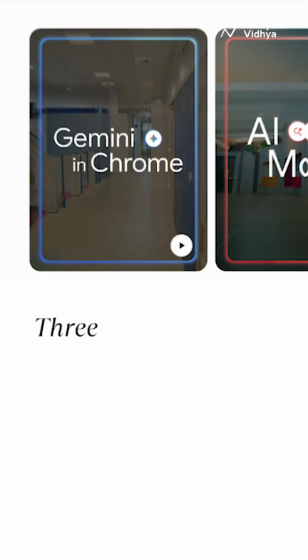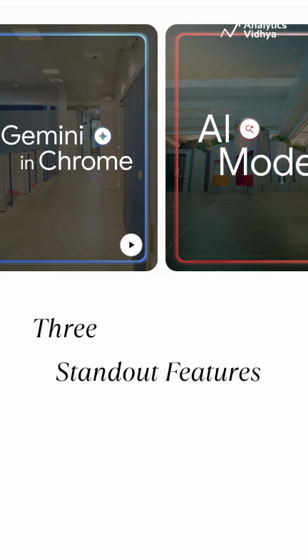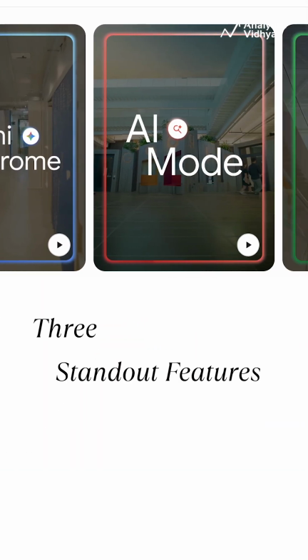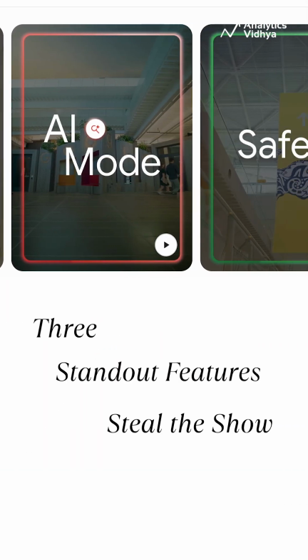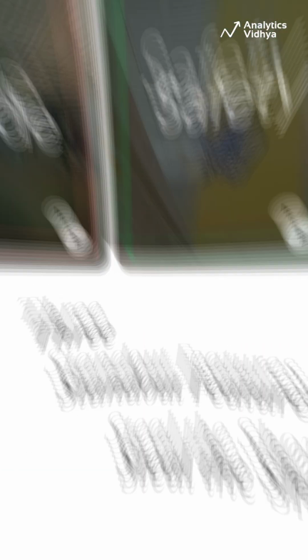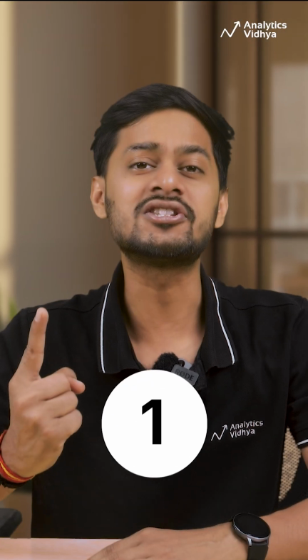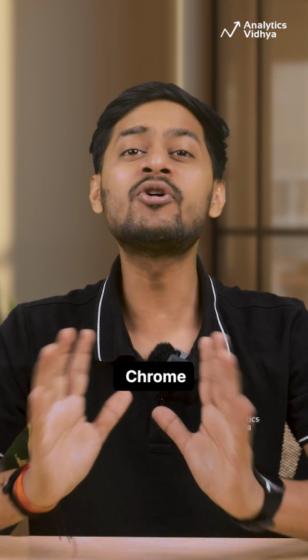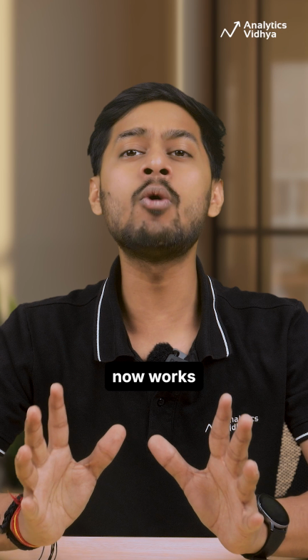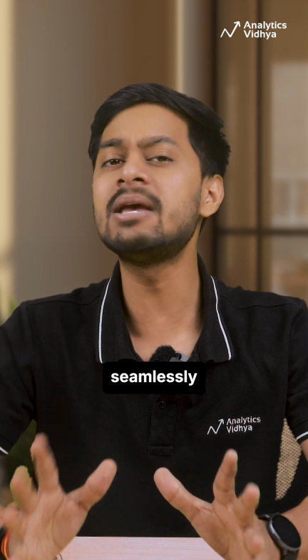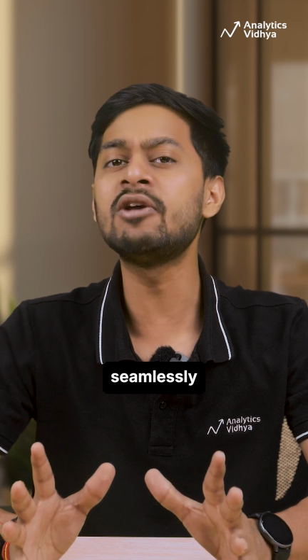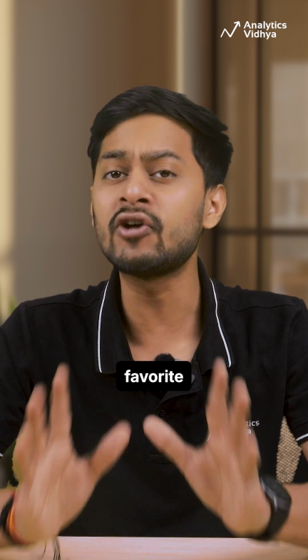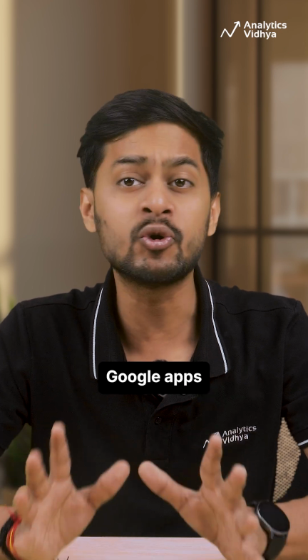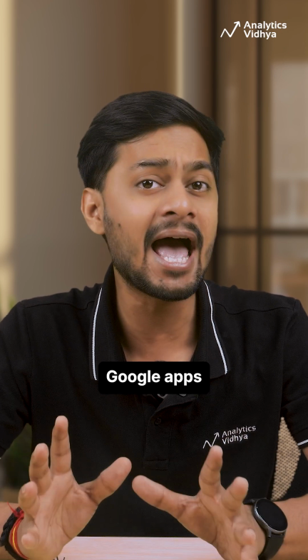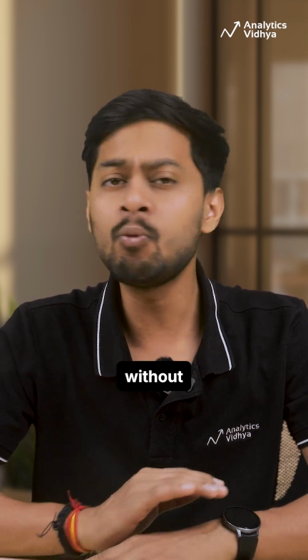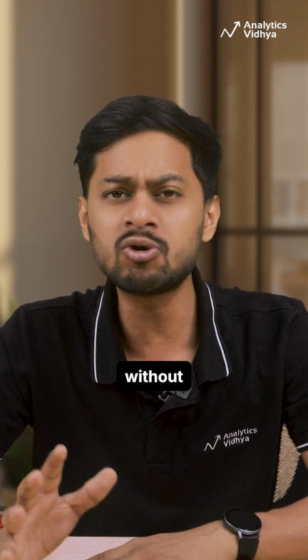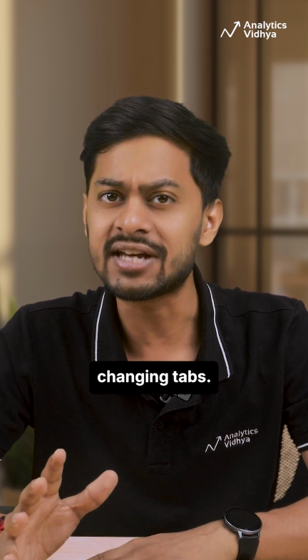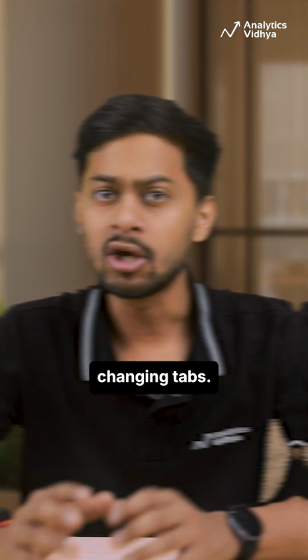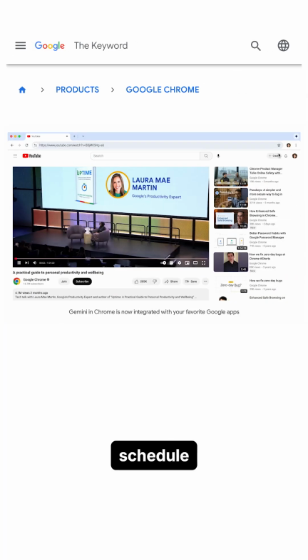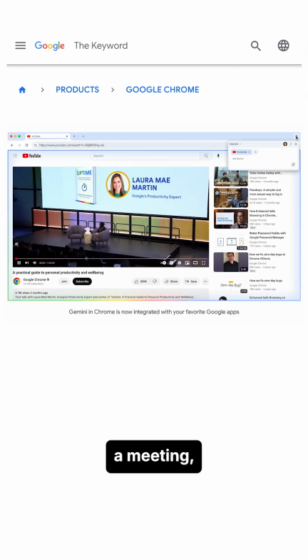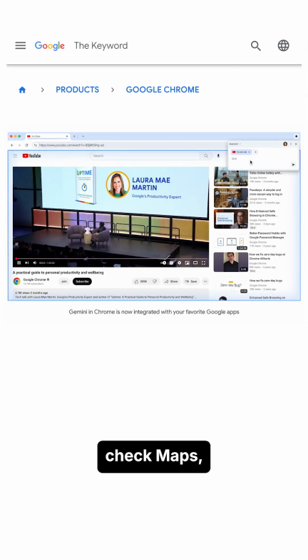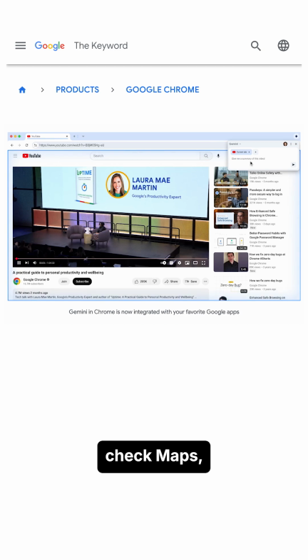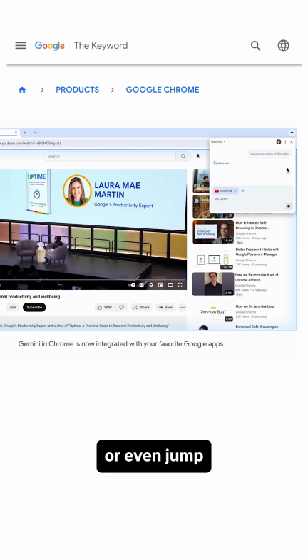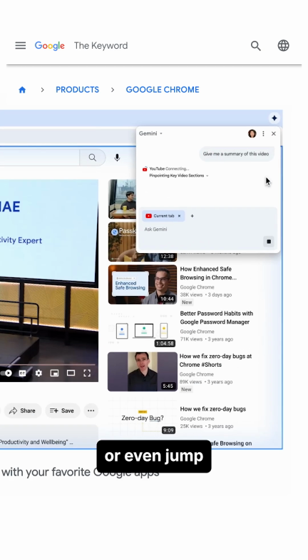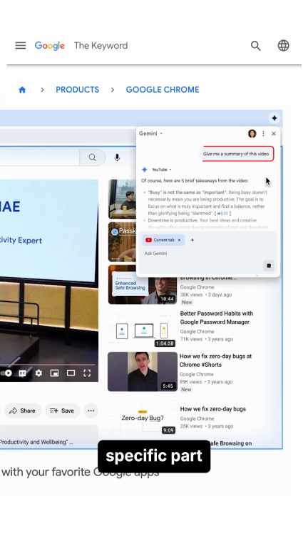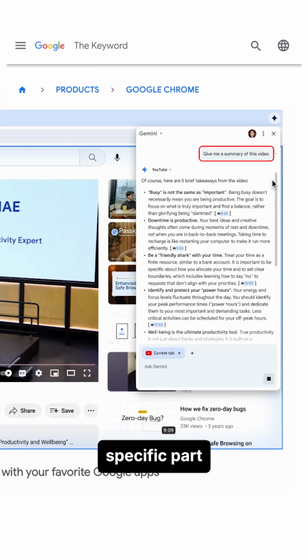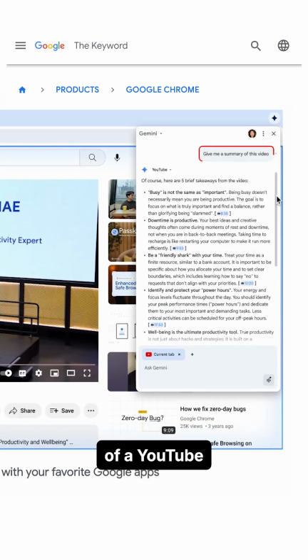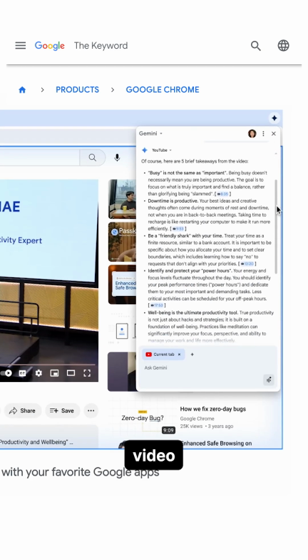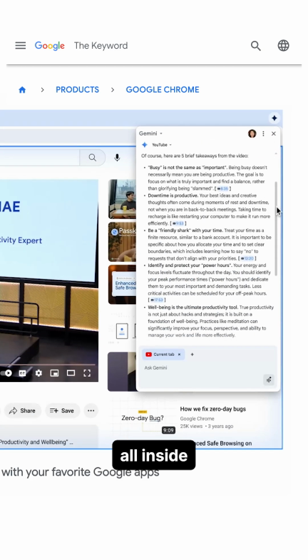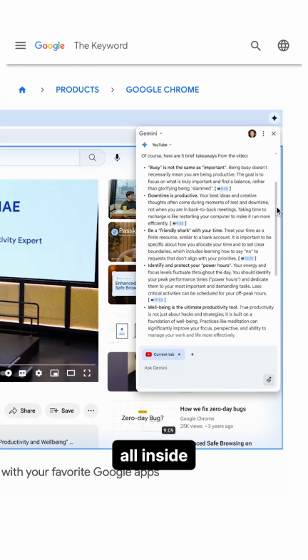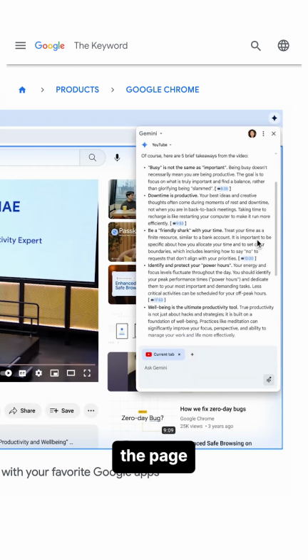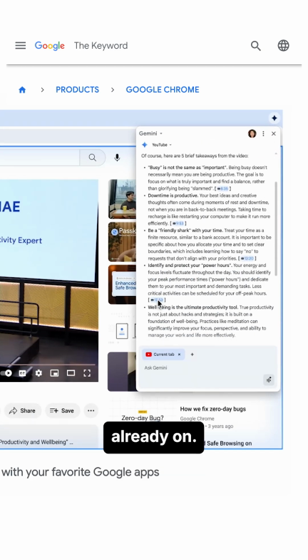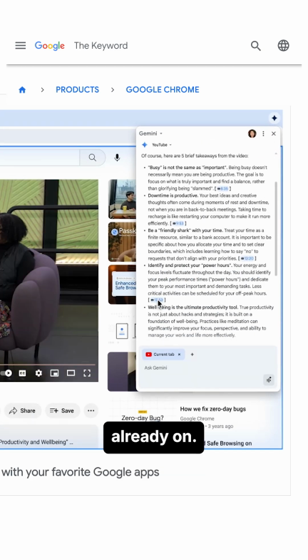Three standout features steal the show. First, Chrome now works seamlessly with your favorite Google Apps without changing tabs. You can schedule a meeting, check maps, or even jump to a specific part of a YouTube video, all inside the page you're already on.